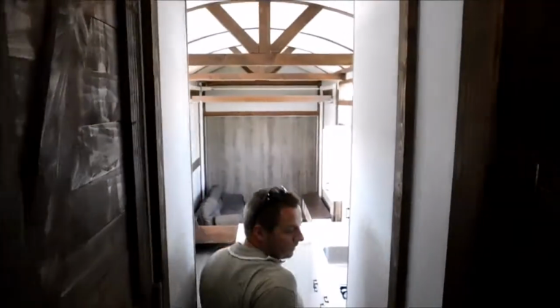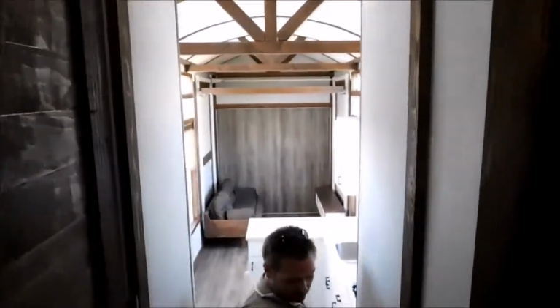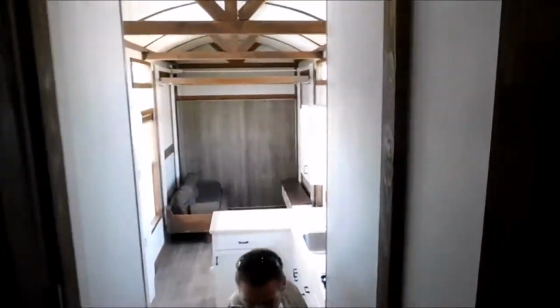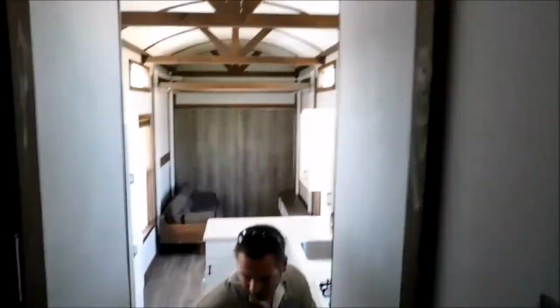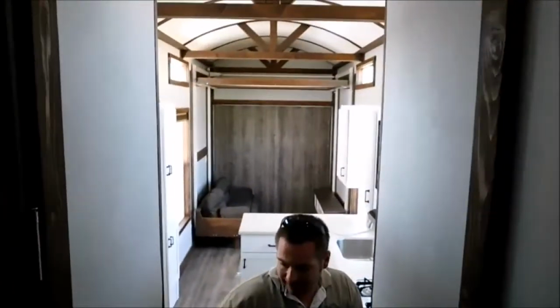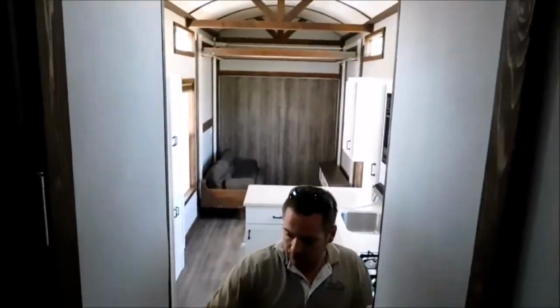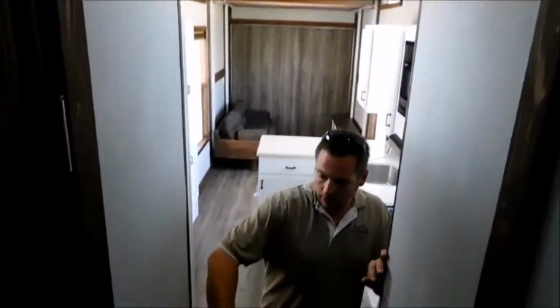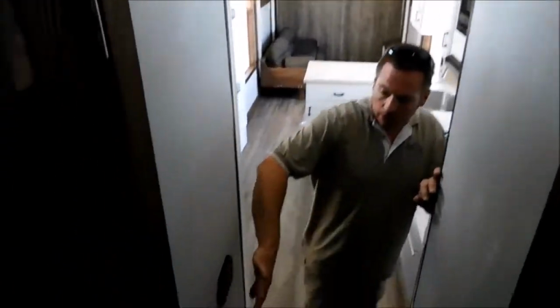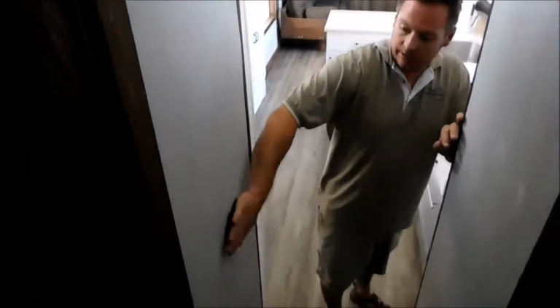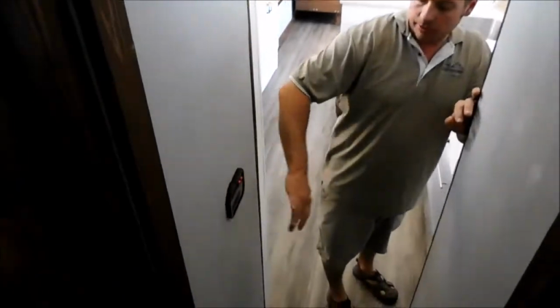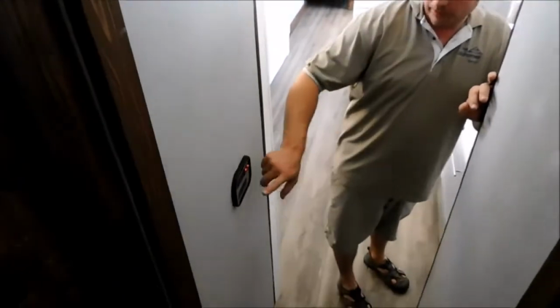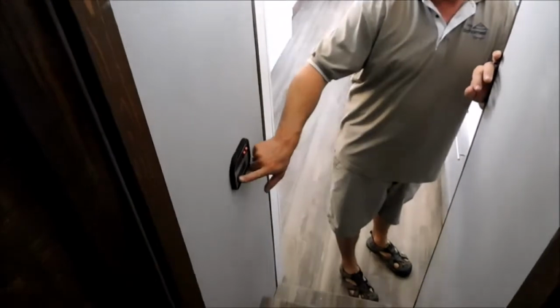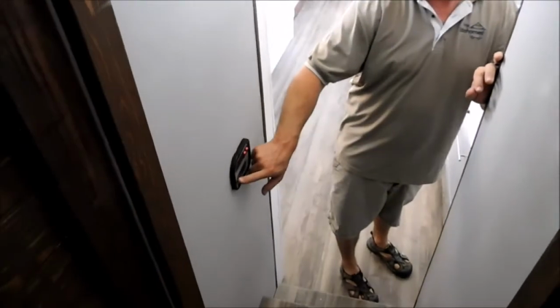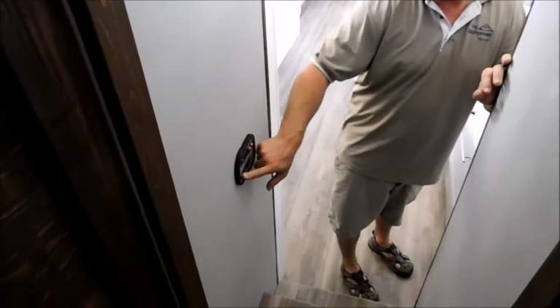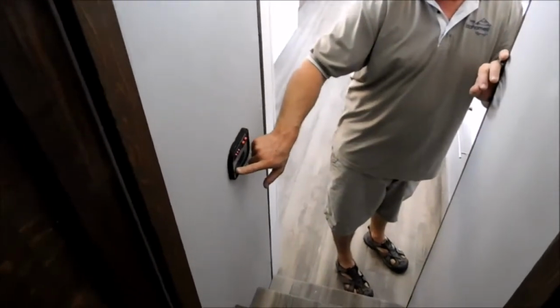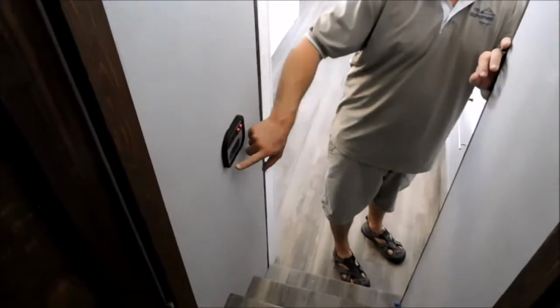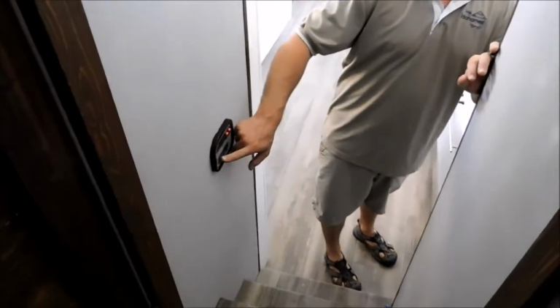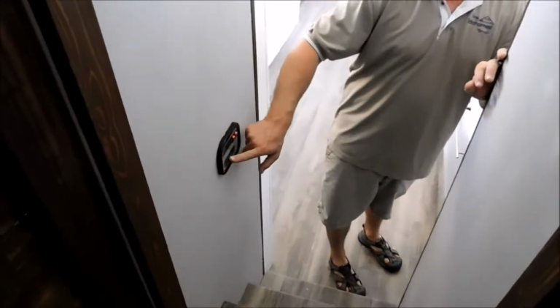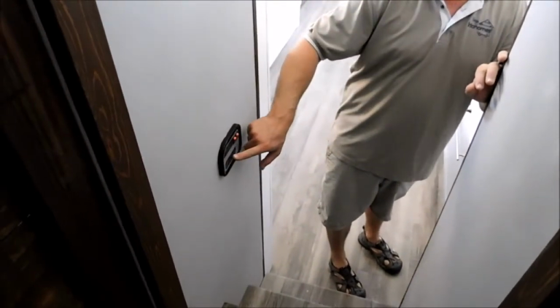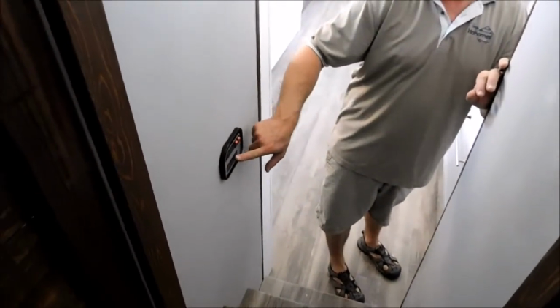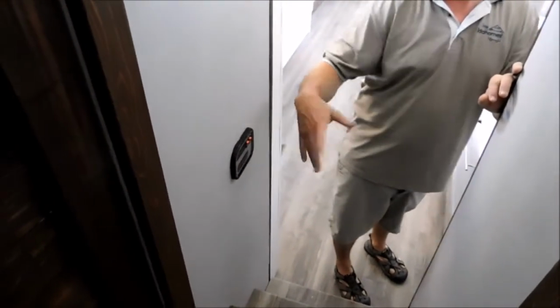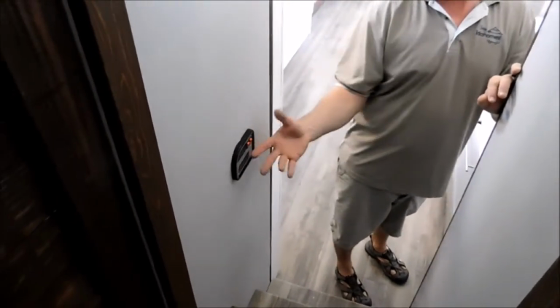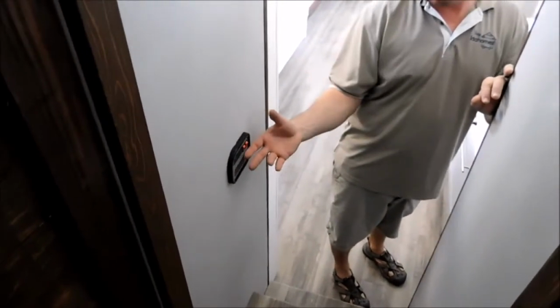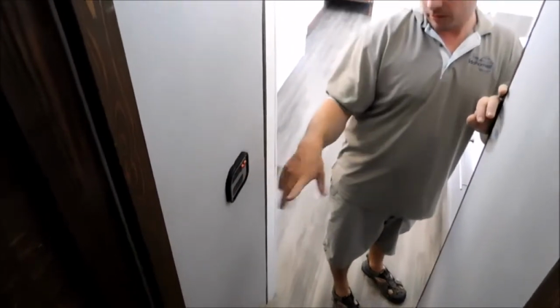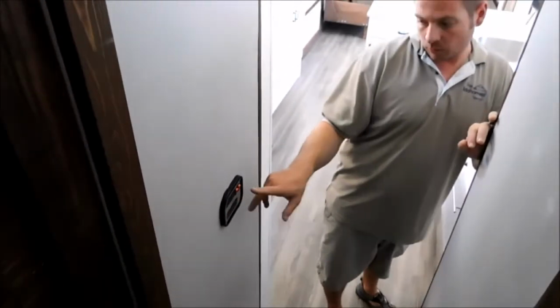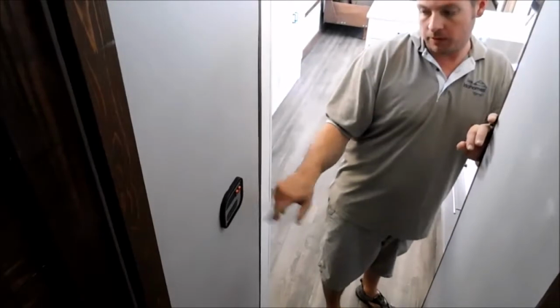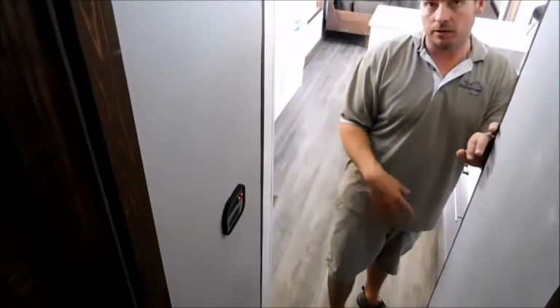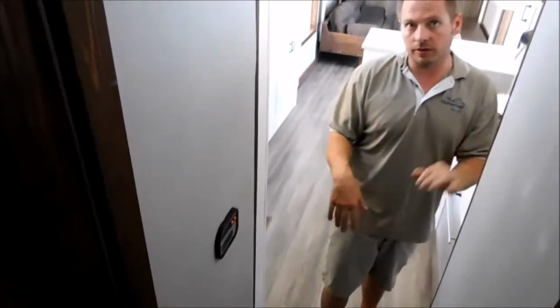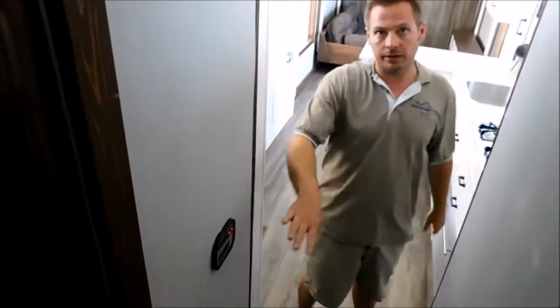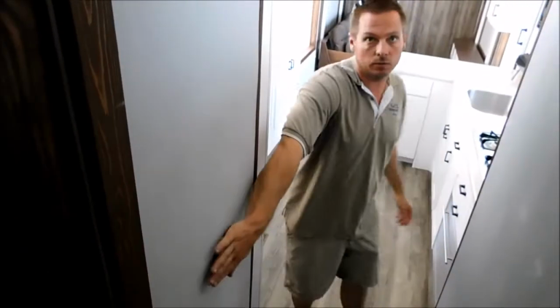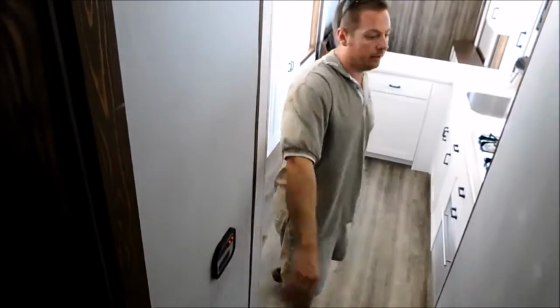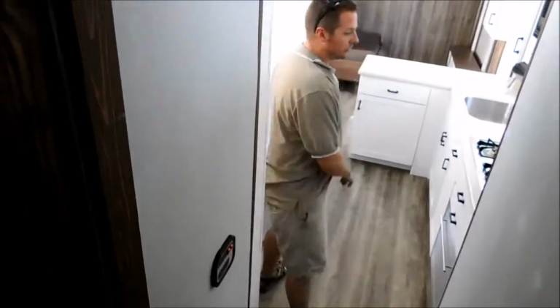Walking back down there's our standard control panel here — it shows our battery power, fresh tank, gray tank, and black tank levels. Our water pump and water heater switch are also there.